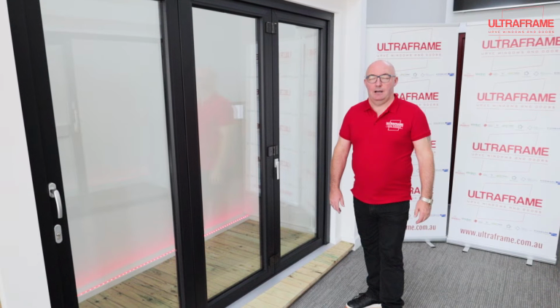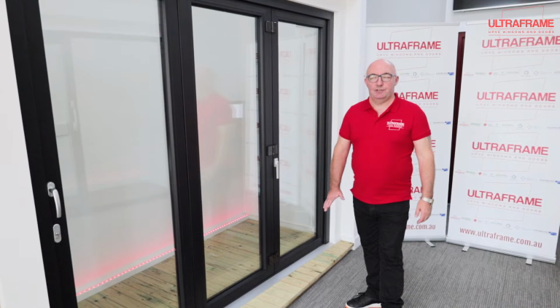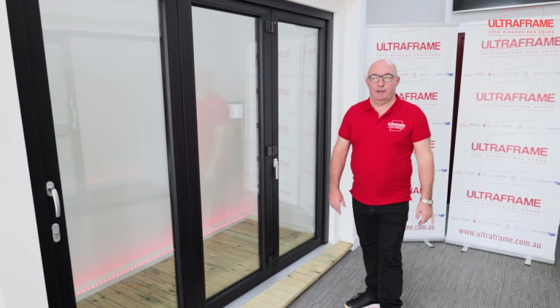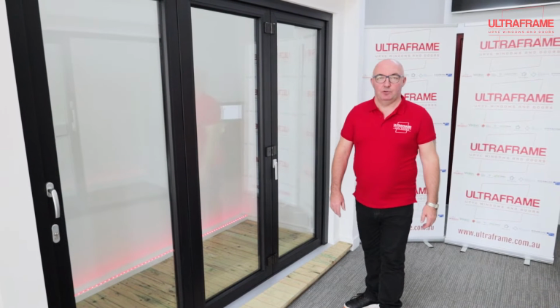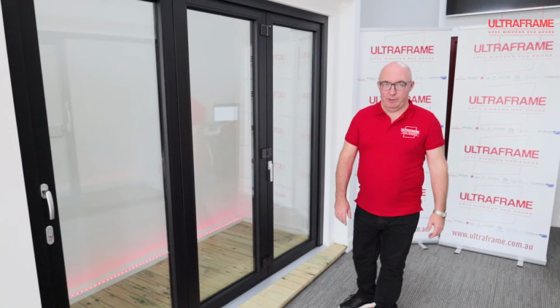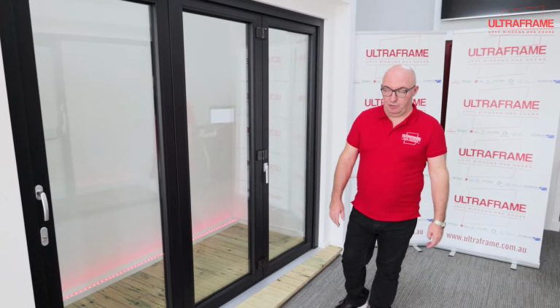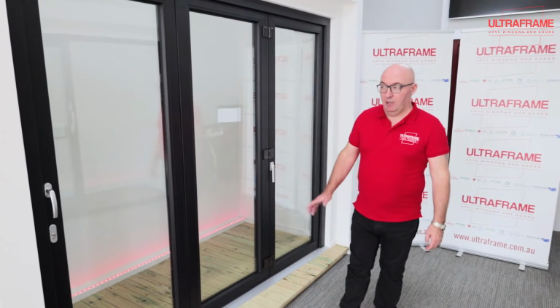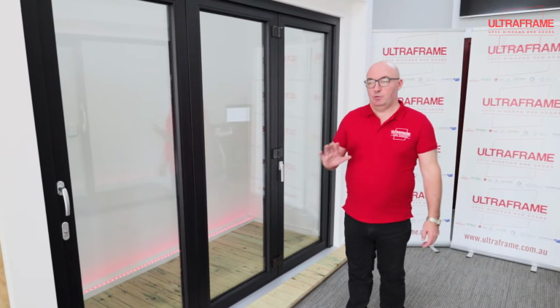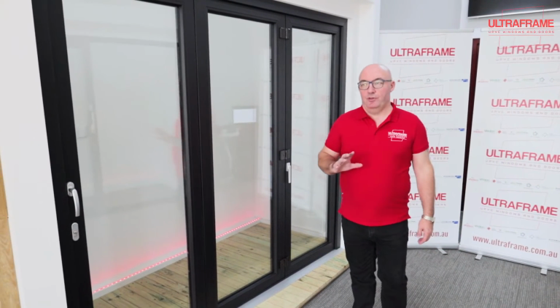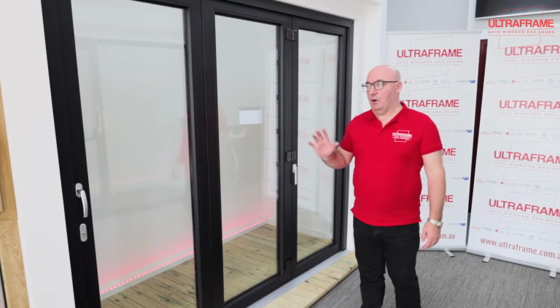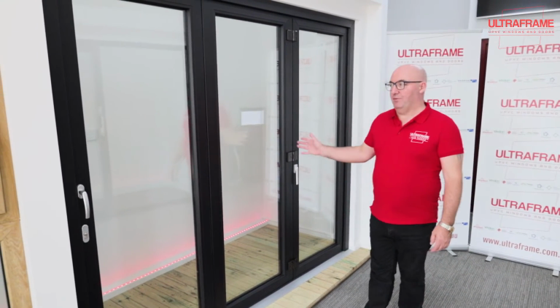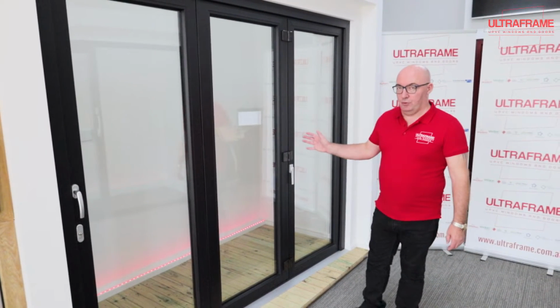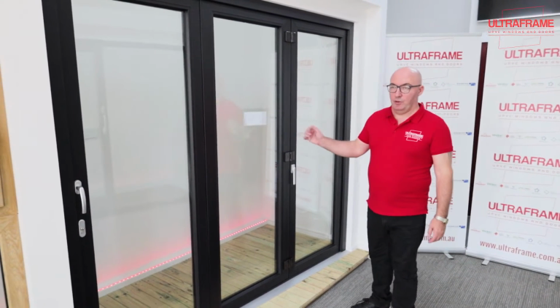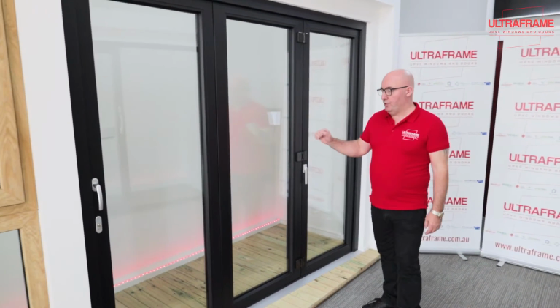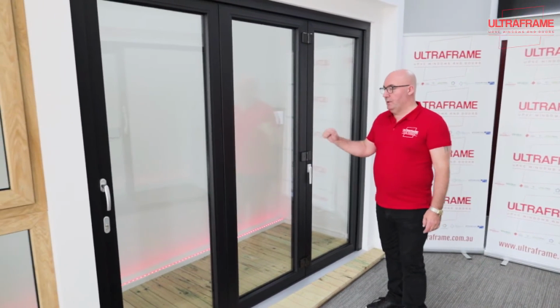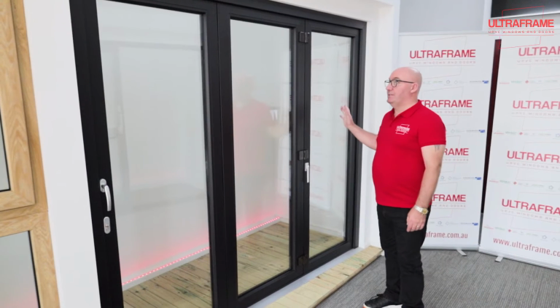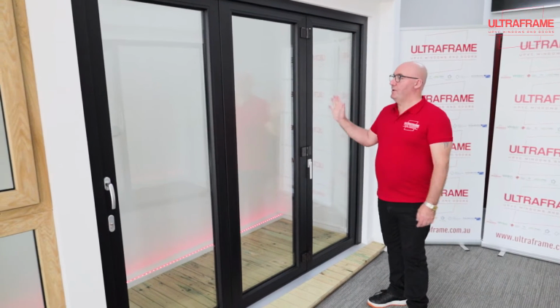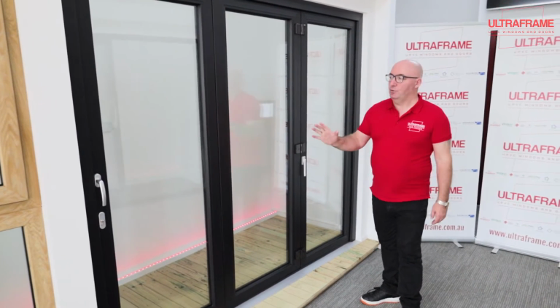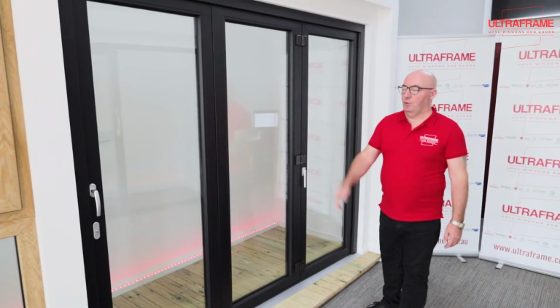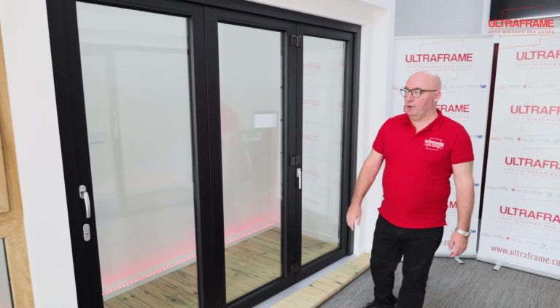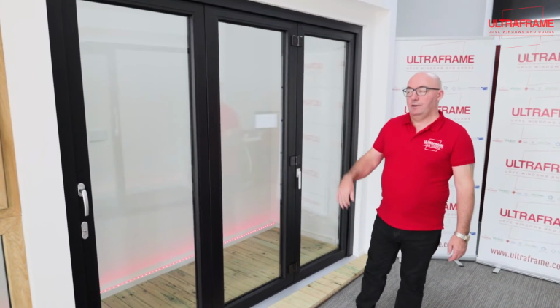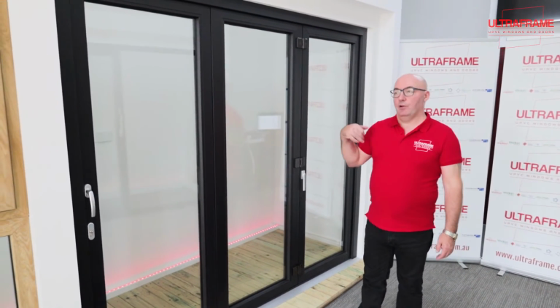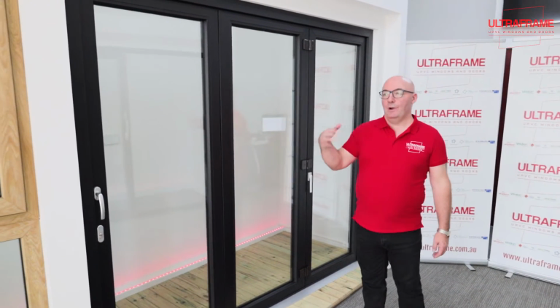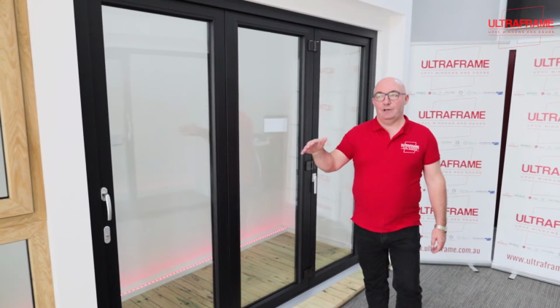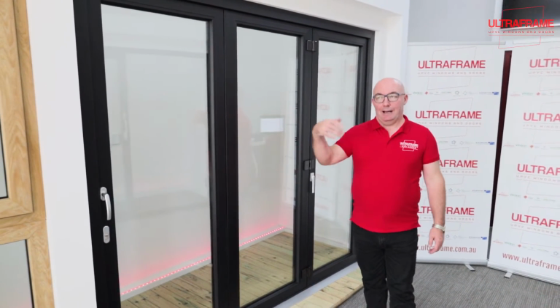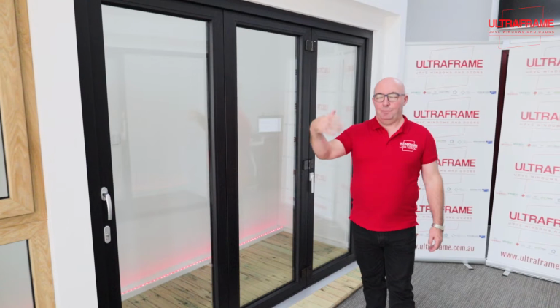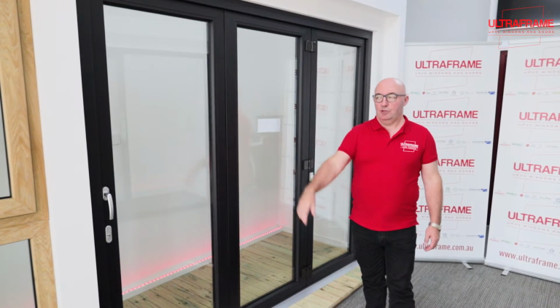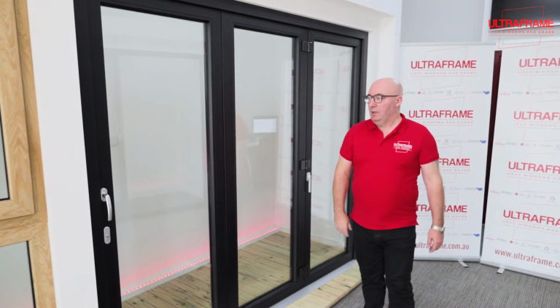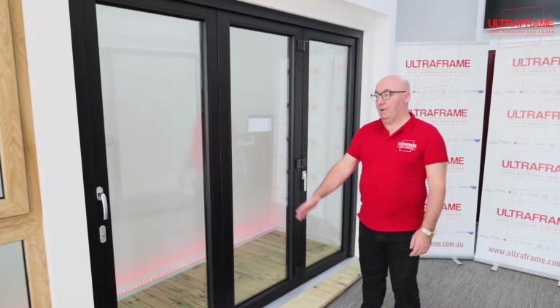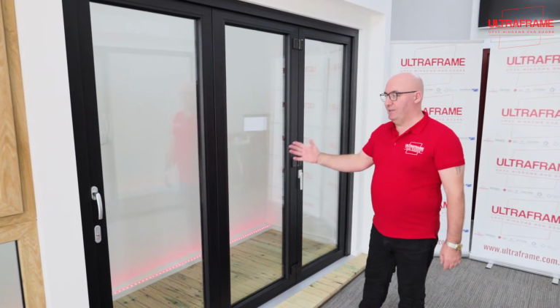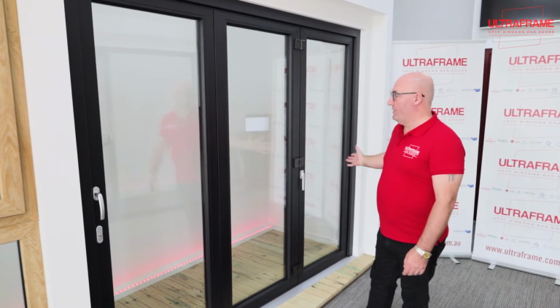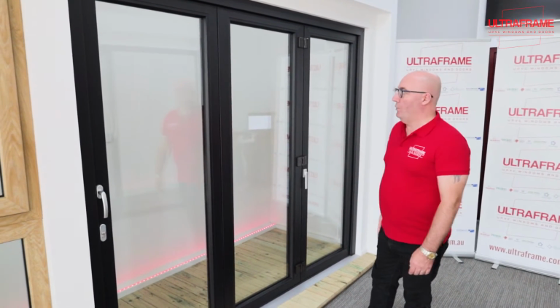Hi guys, Joe here from UltraFrame Windows and Doors. I just want to run through our bifold door that we've got in the showroom. This is a three panel bifold door — depending on the width you can add extra panels on, but as I said, this is a three panel one.